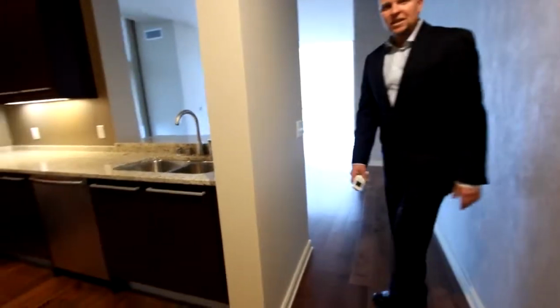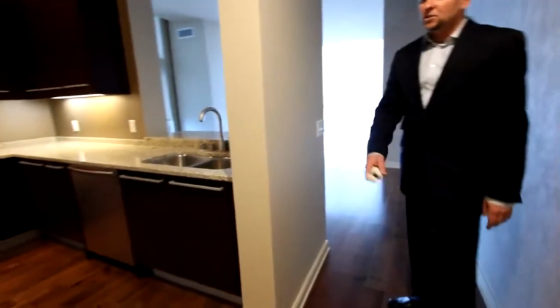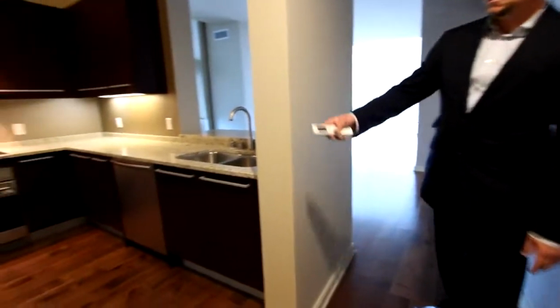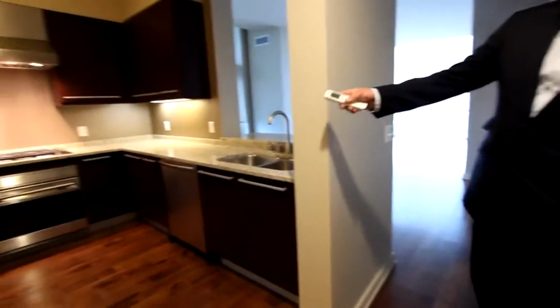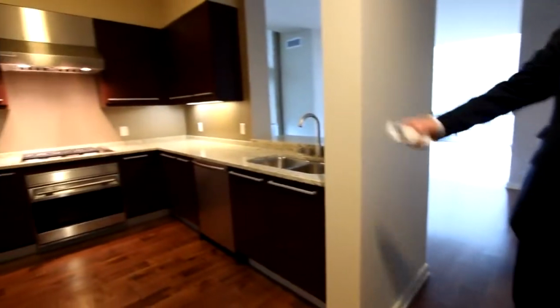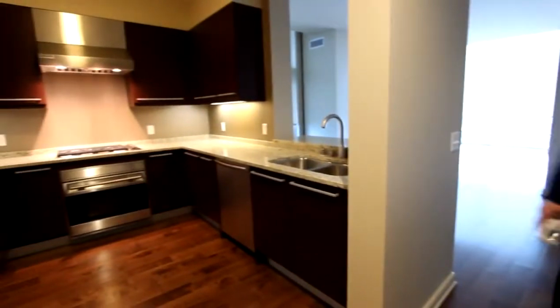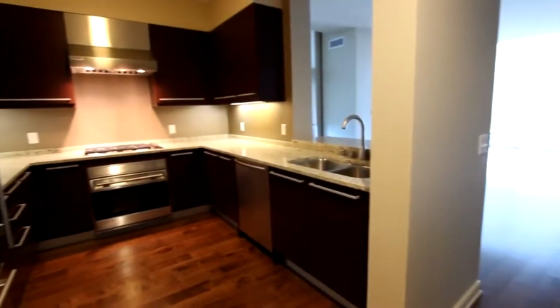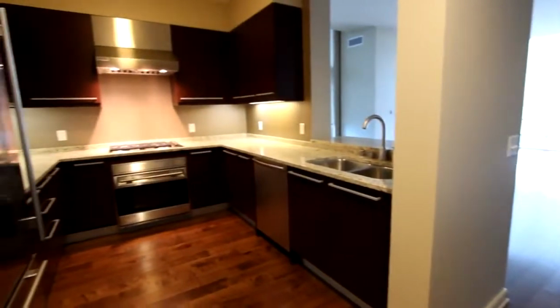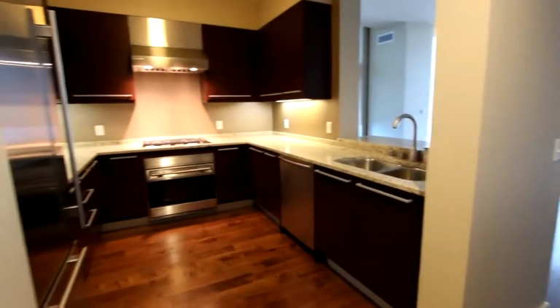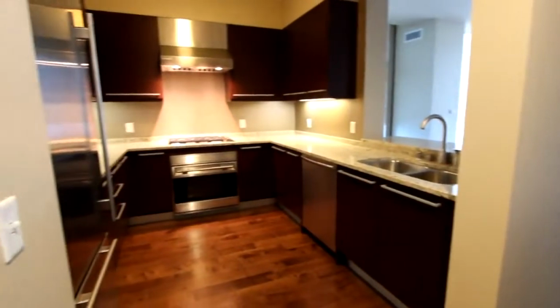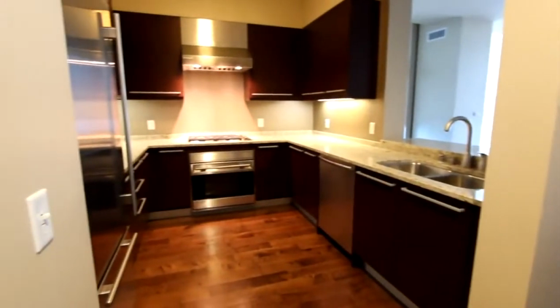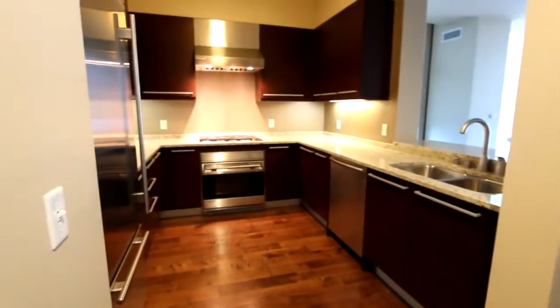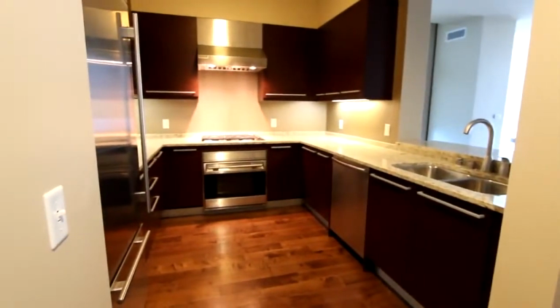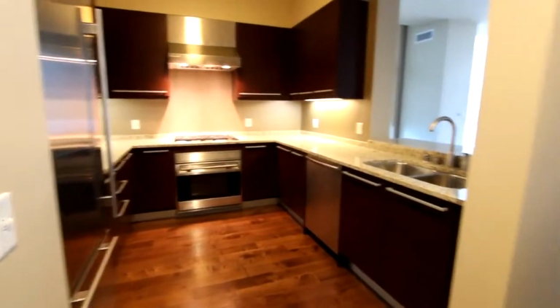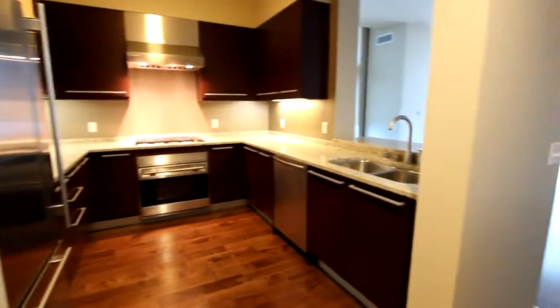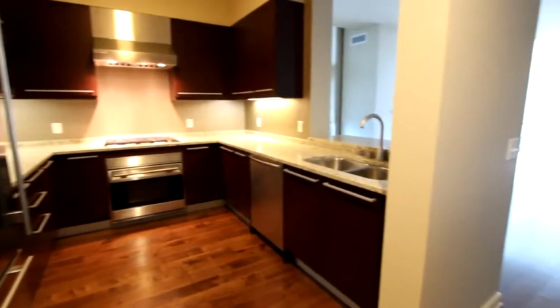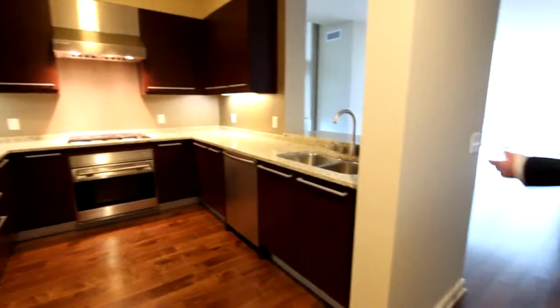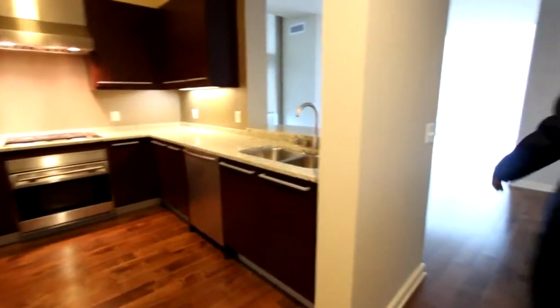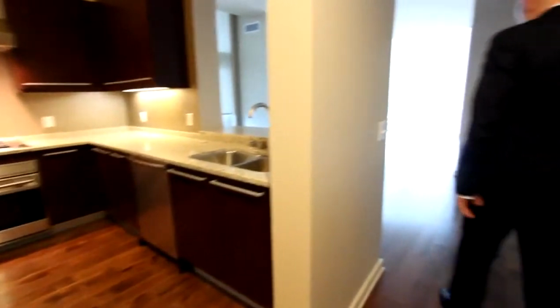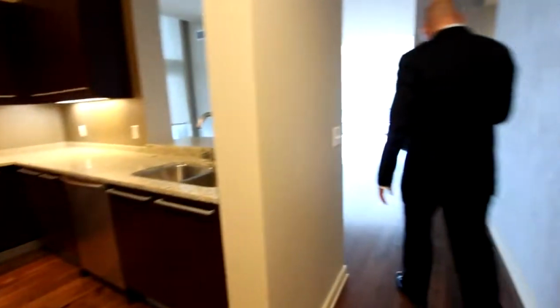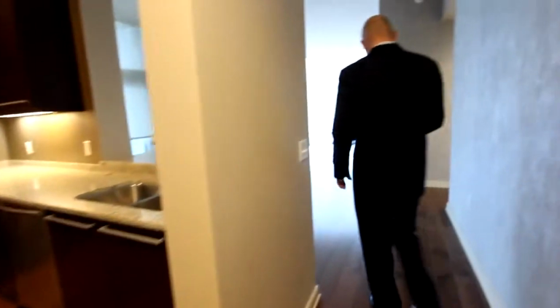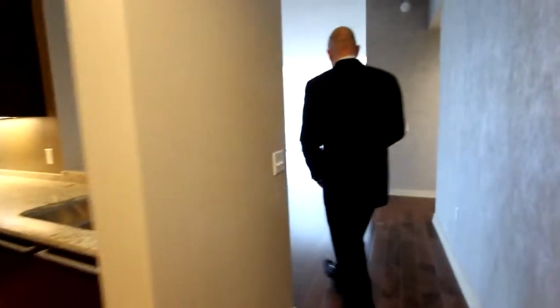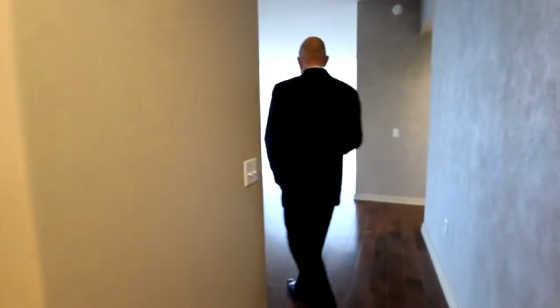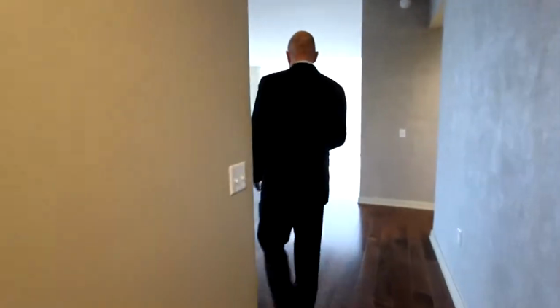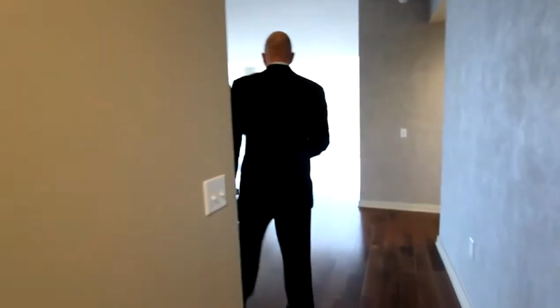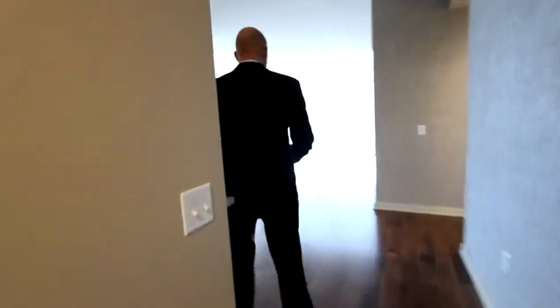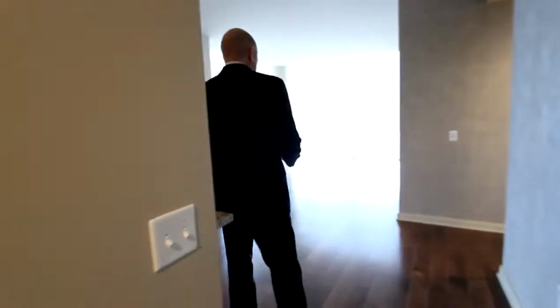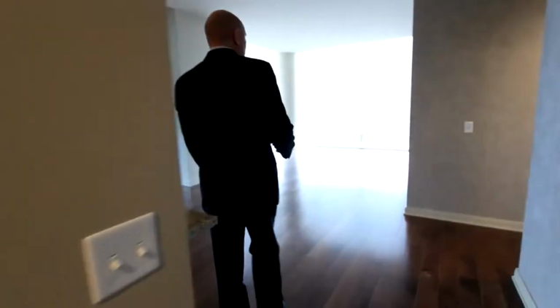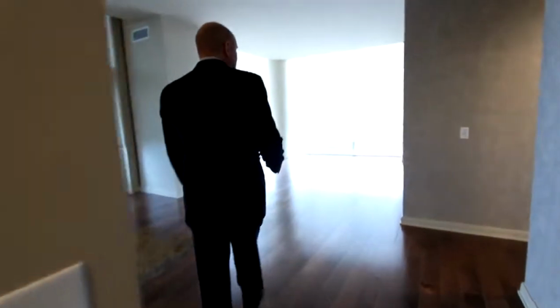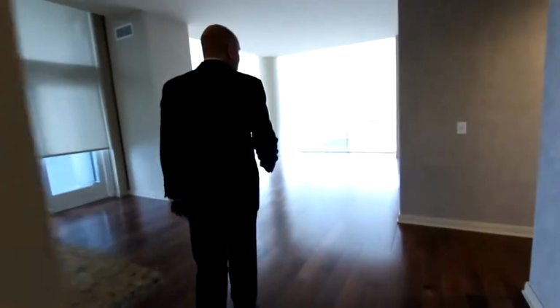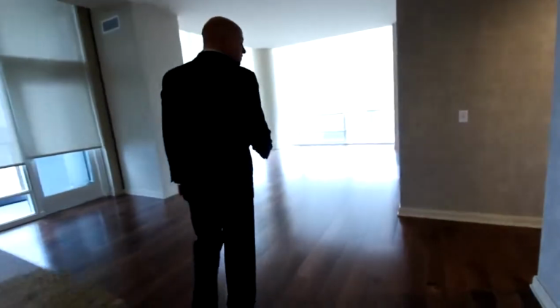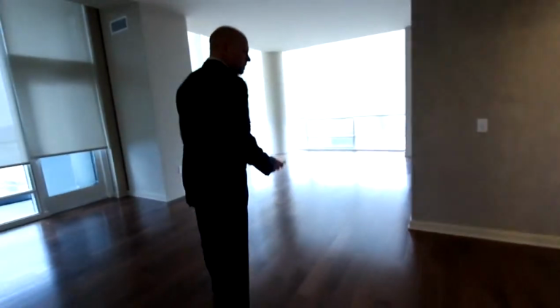As you pan to the left here, you'll see that this is the full-size kitchen. We'll come in here, and there are motorized blinds in this property.